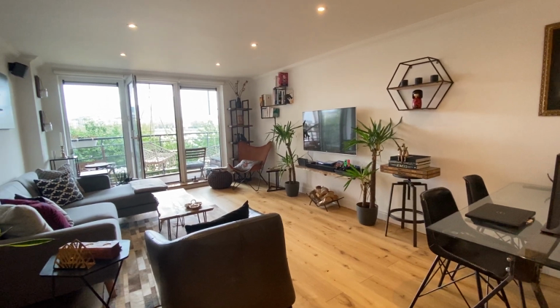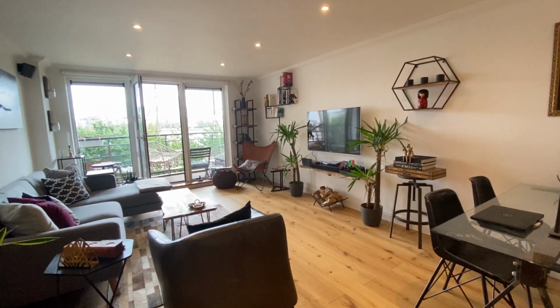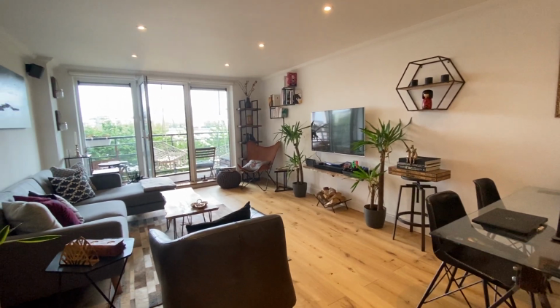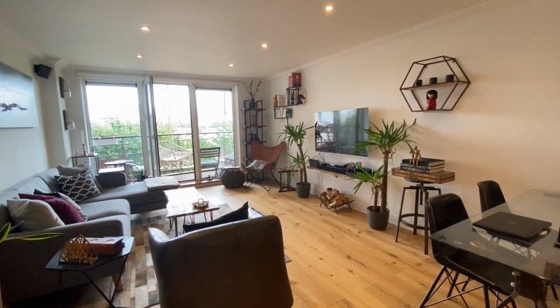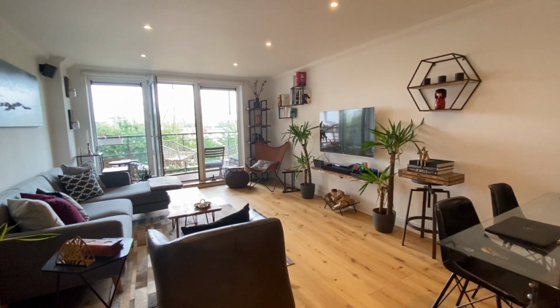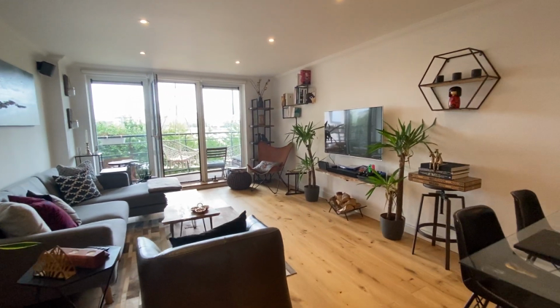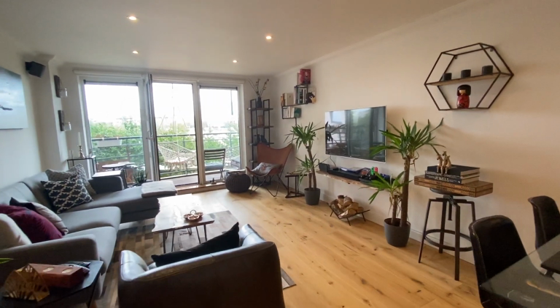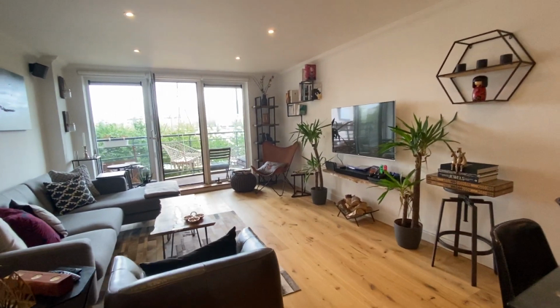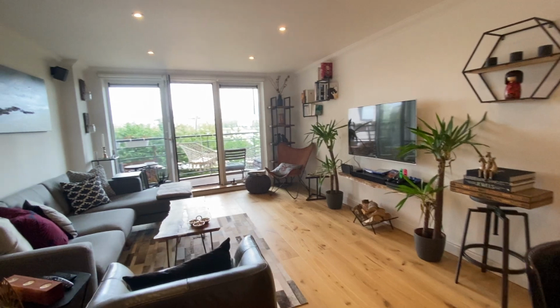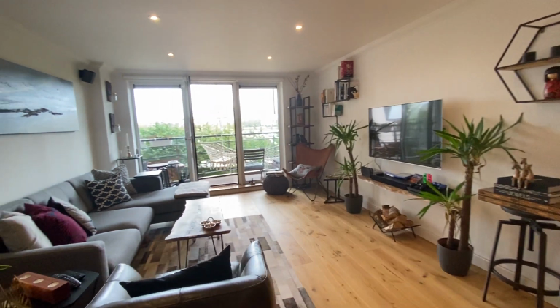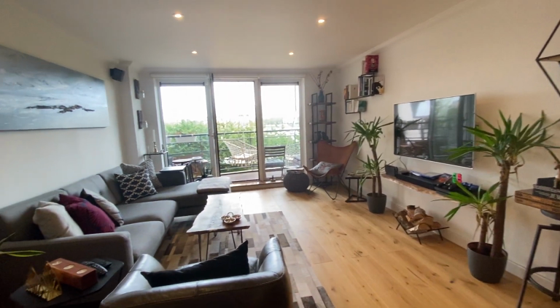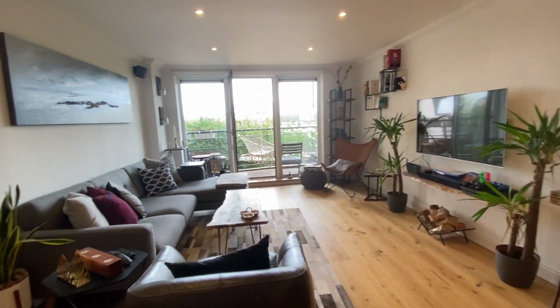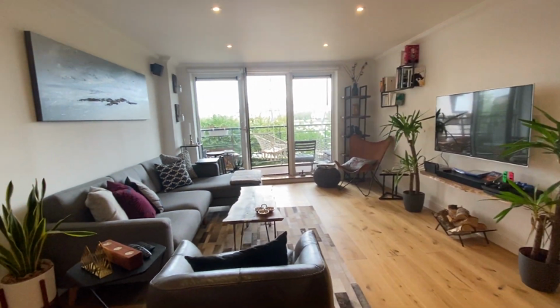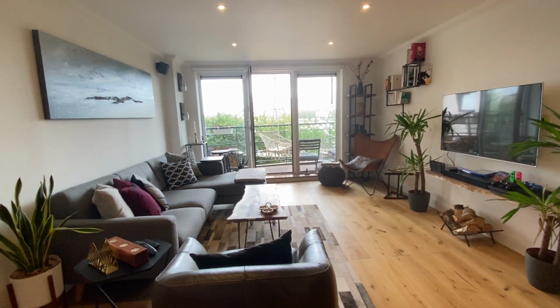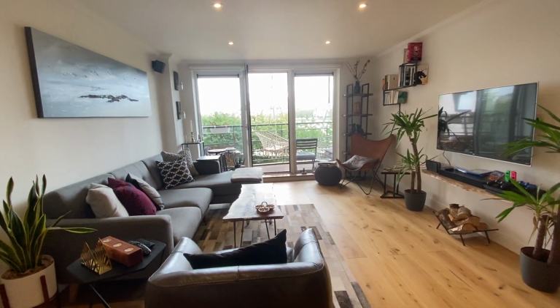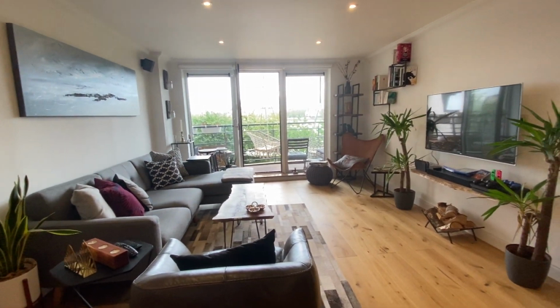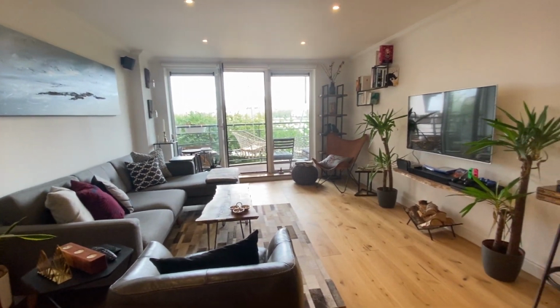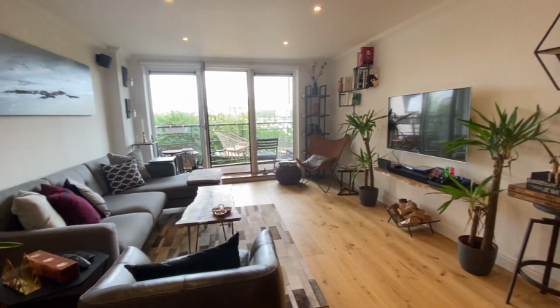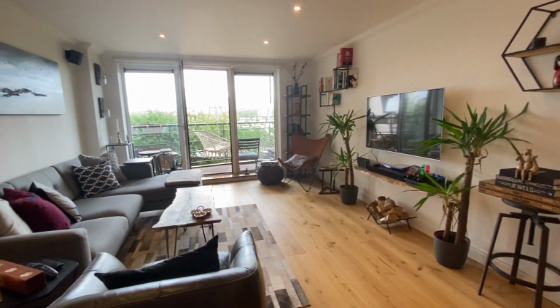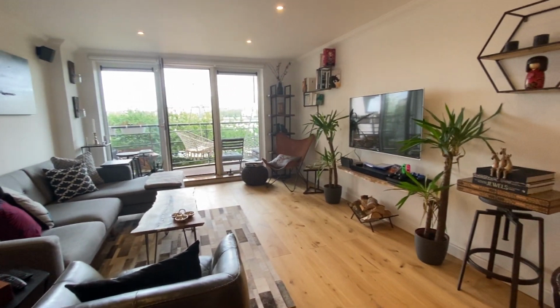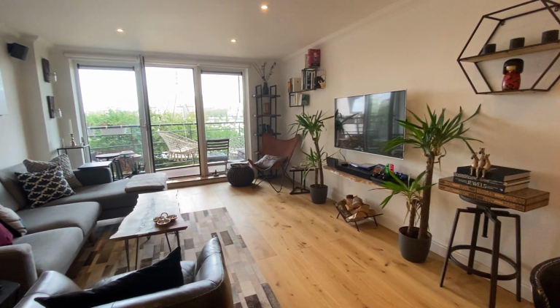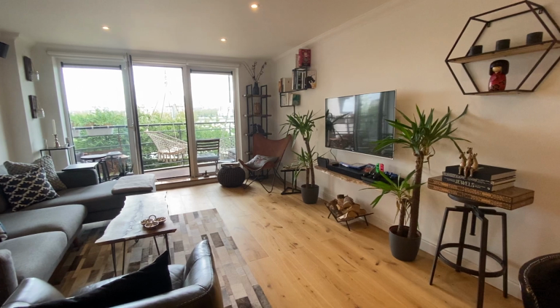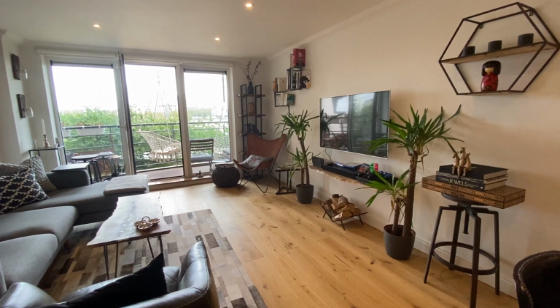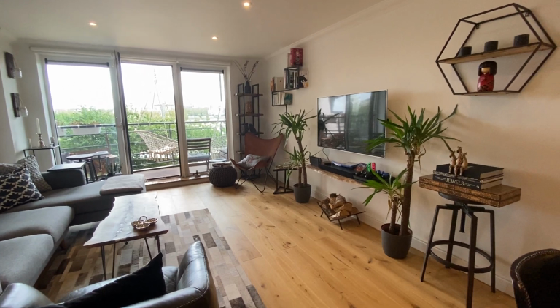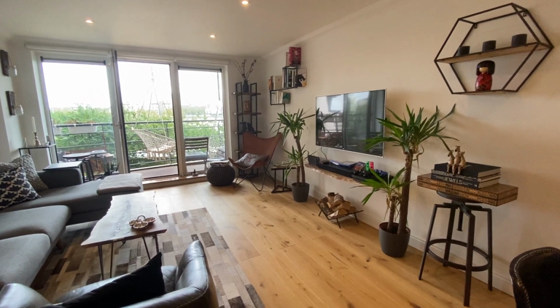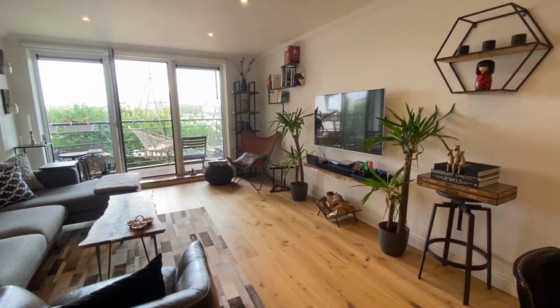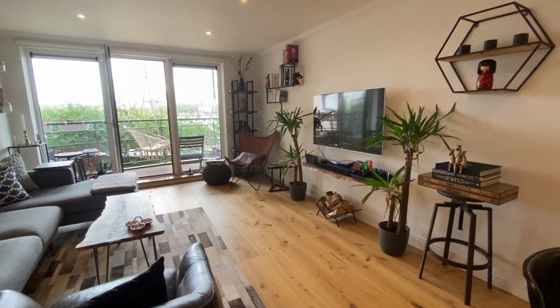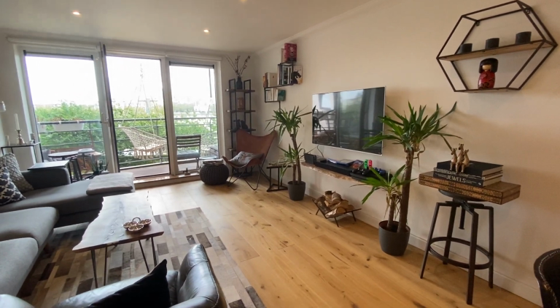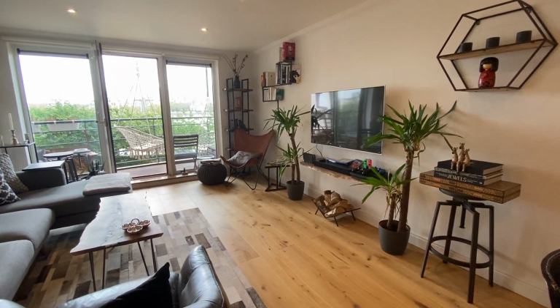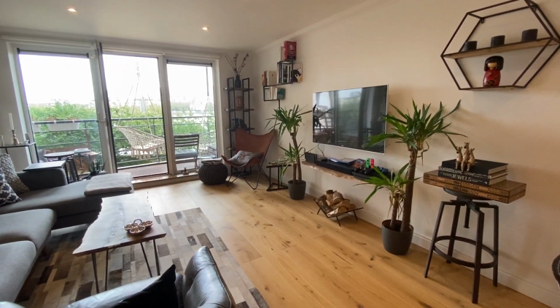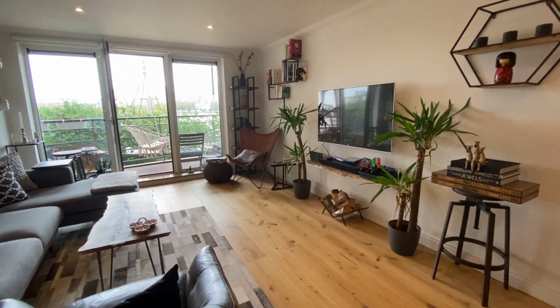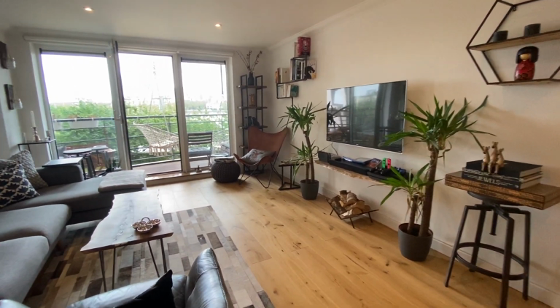Hello, this is the video walkthrough for this really beautiful flat that we have in Greenfell Mansions, which is part of the Millennium Key development. First floor flat, and I'll just show you around.